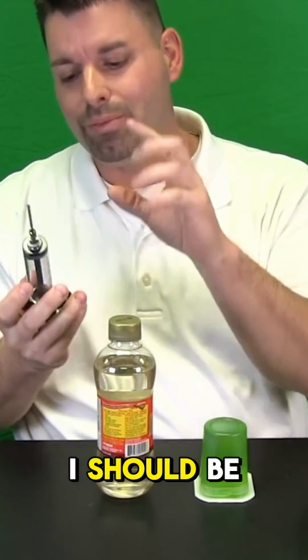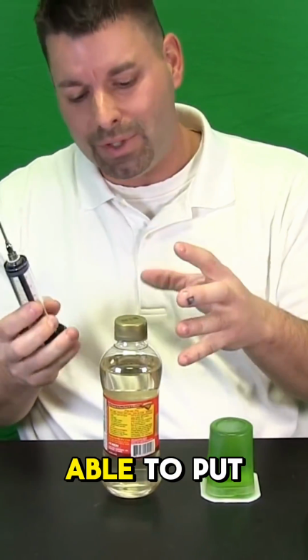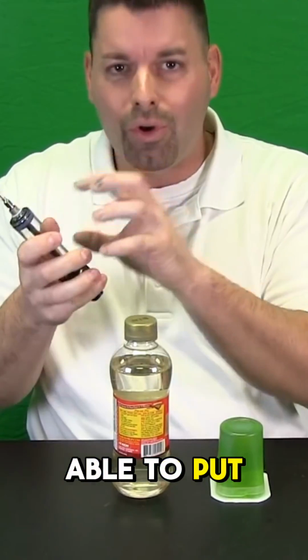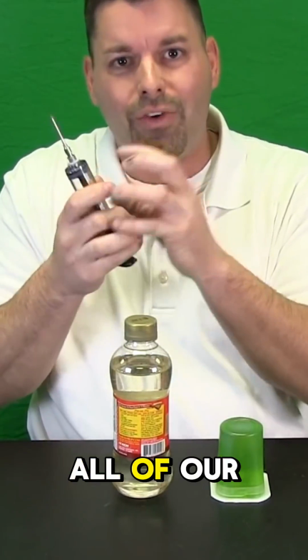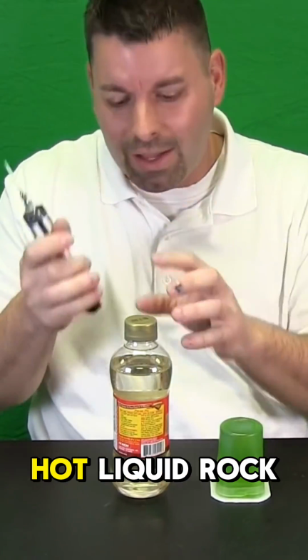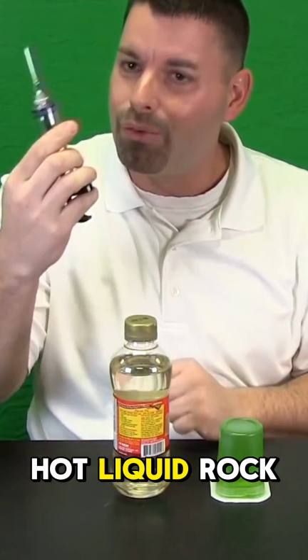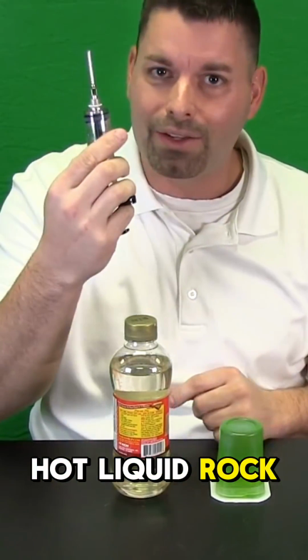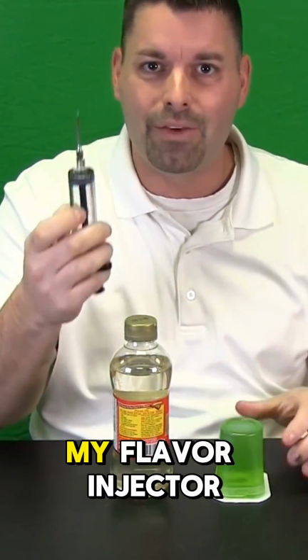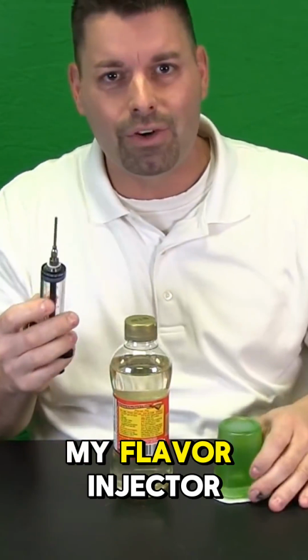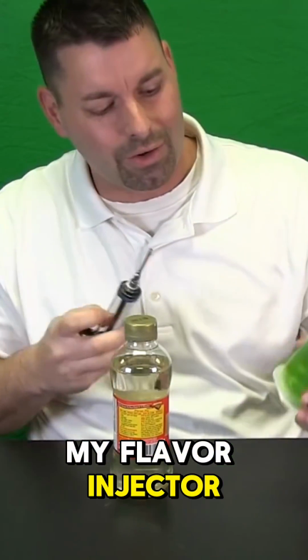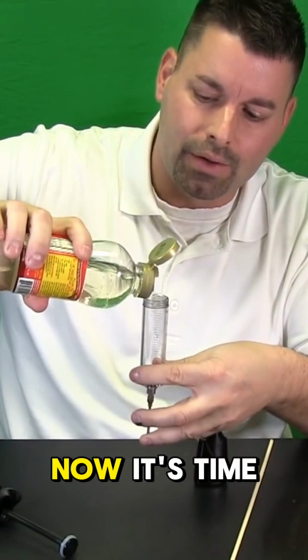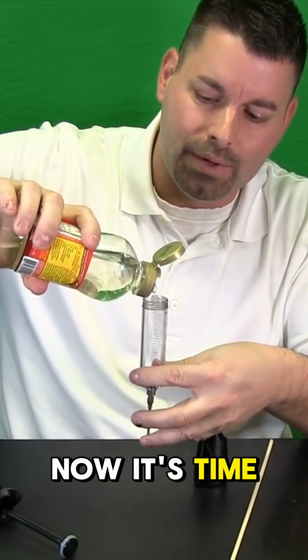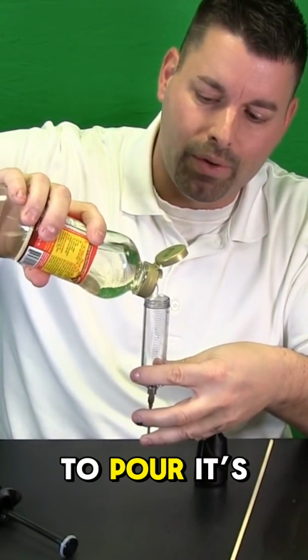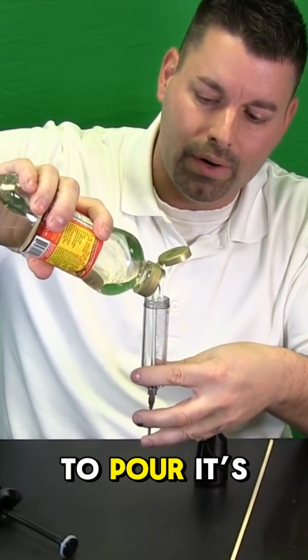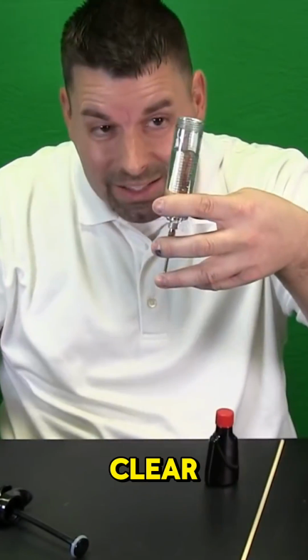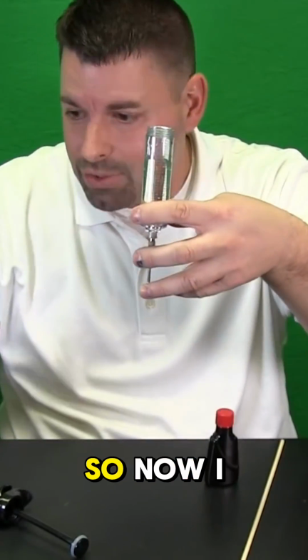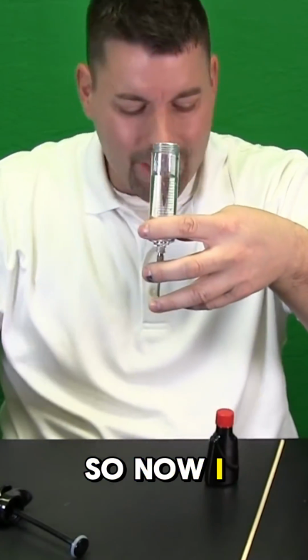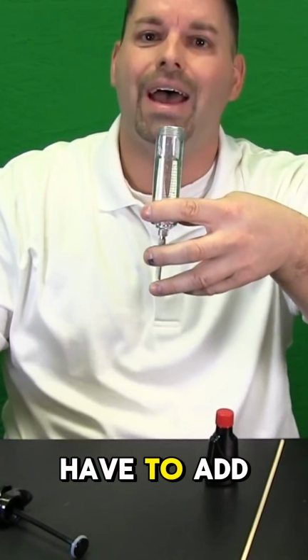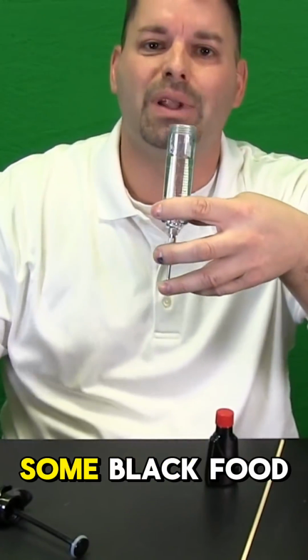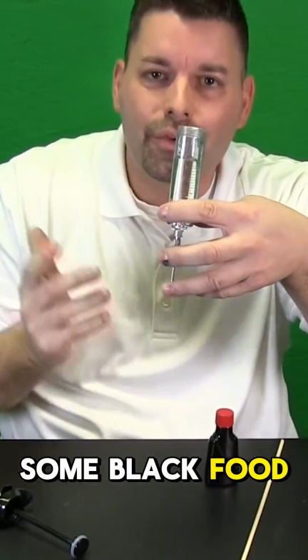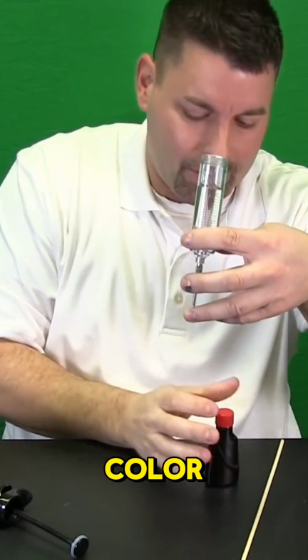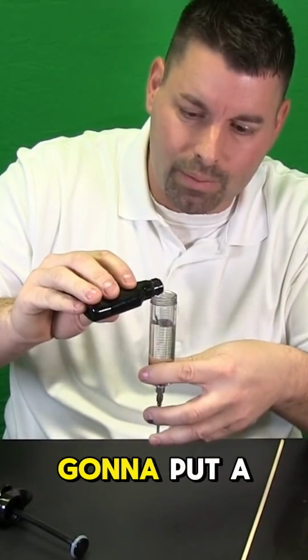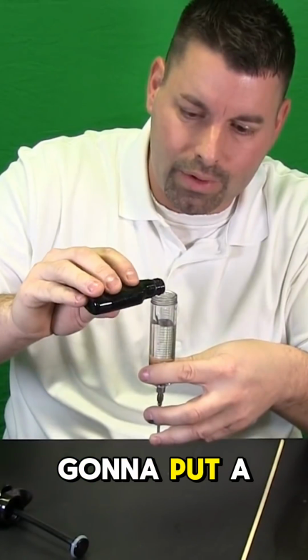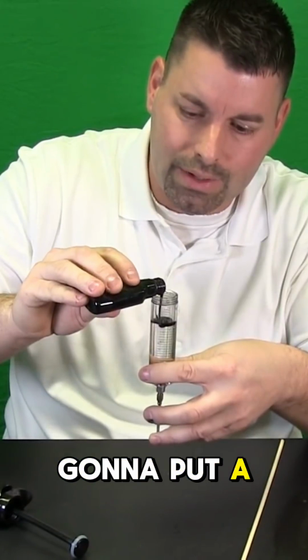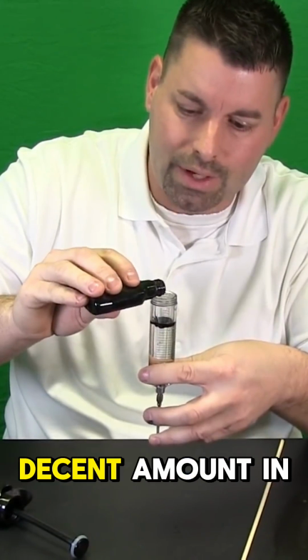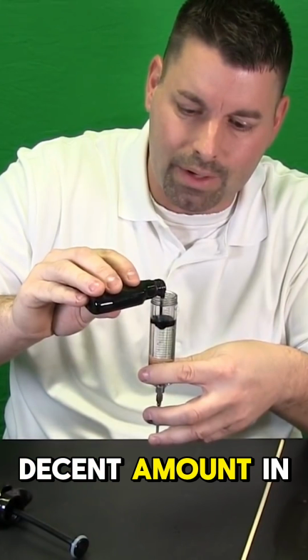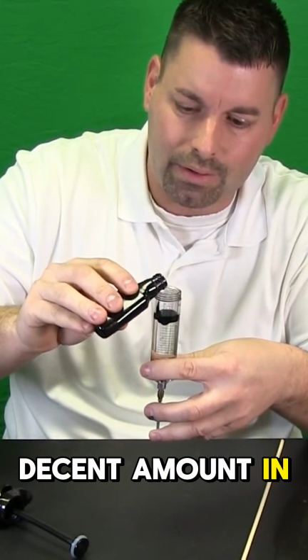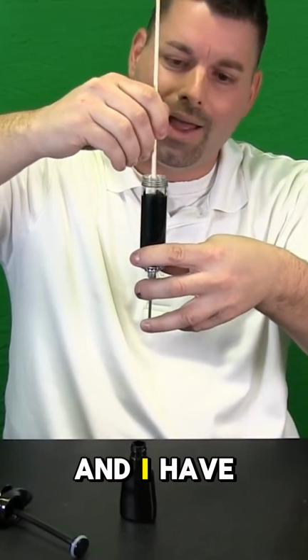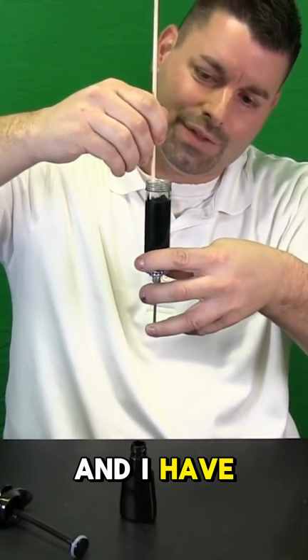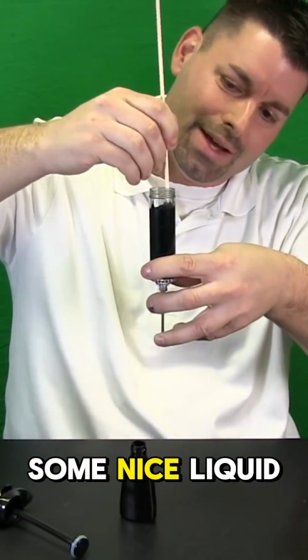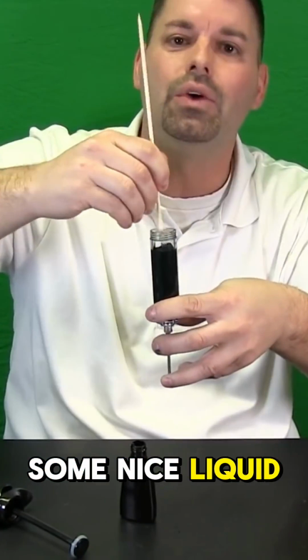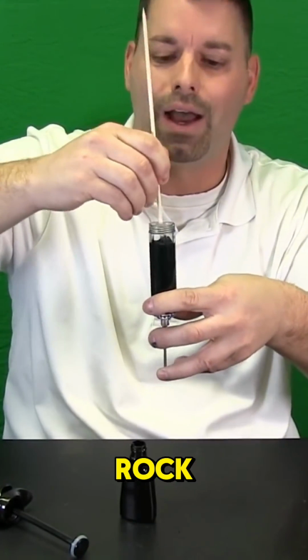I should be able to put all of our hot liquid rock inside my flavor injector. Now it's time to pour. It's clear, so now I have to add some black food coloring. I'm going to put a decent amount in, and I have some nice liquid rock.